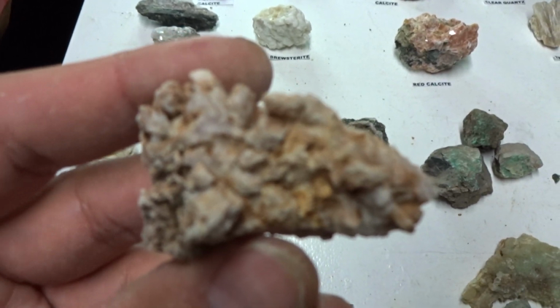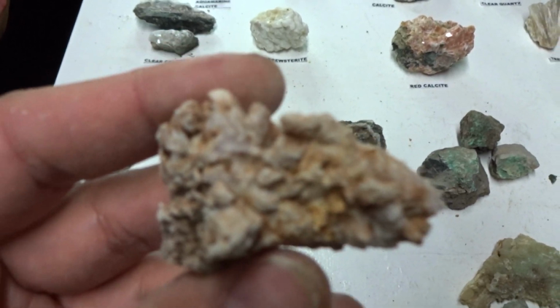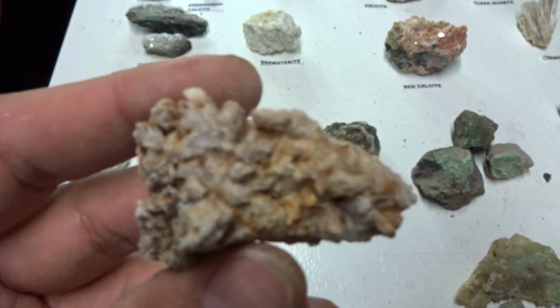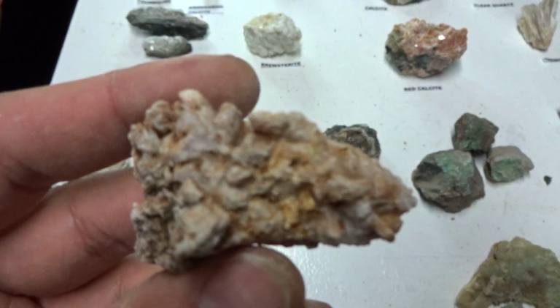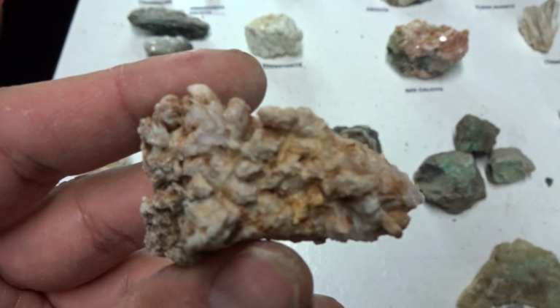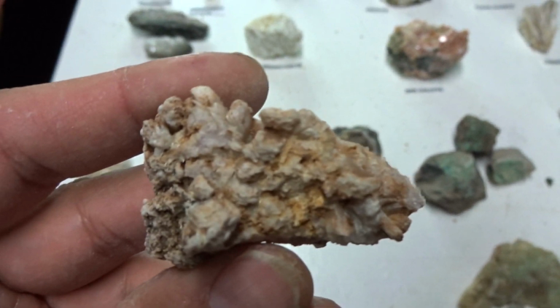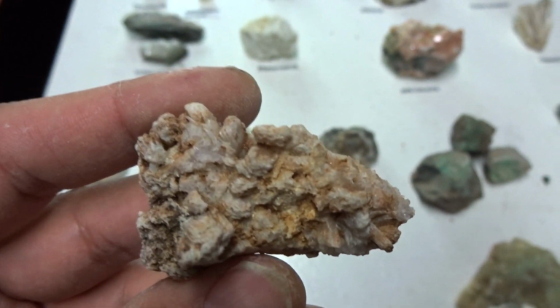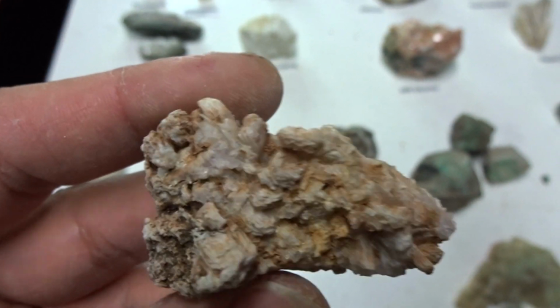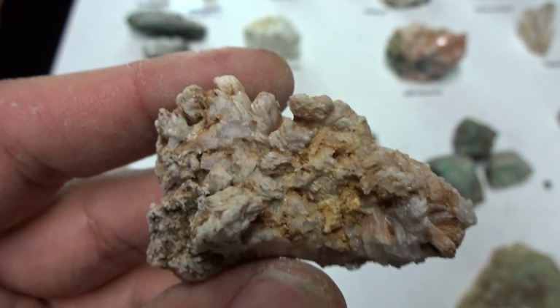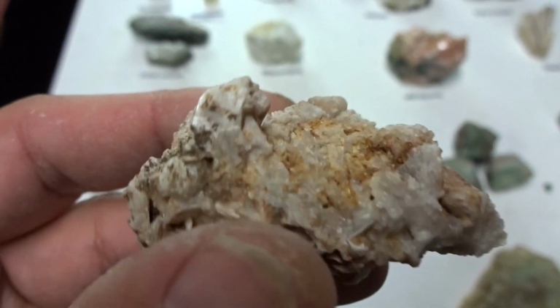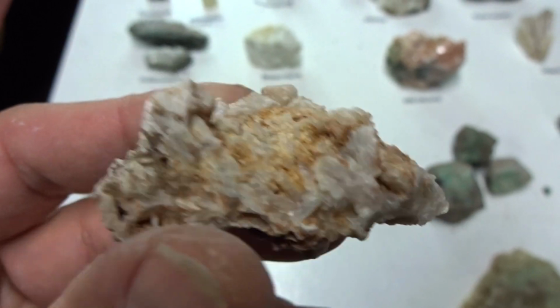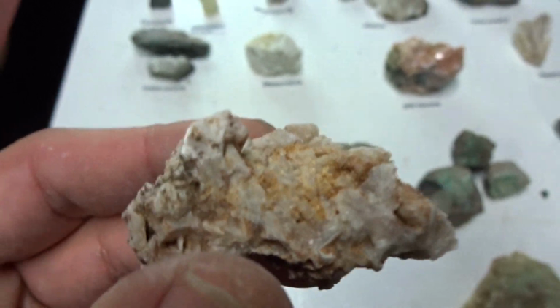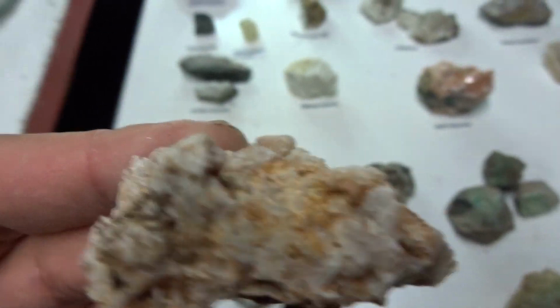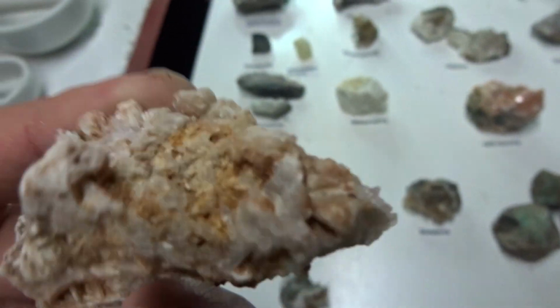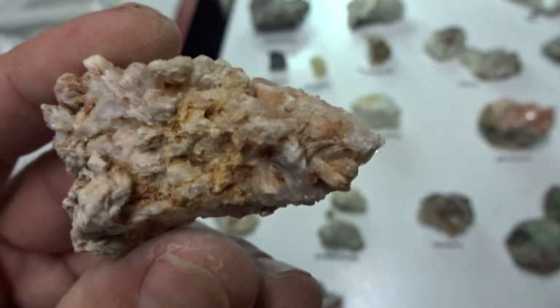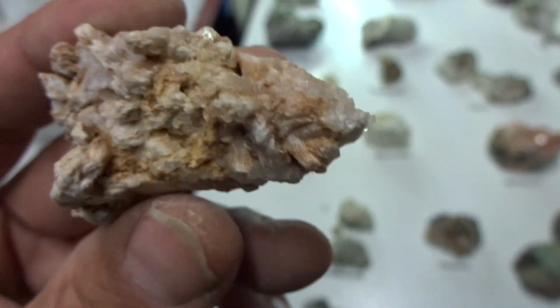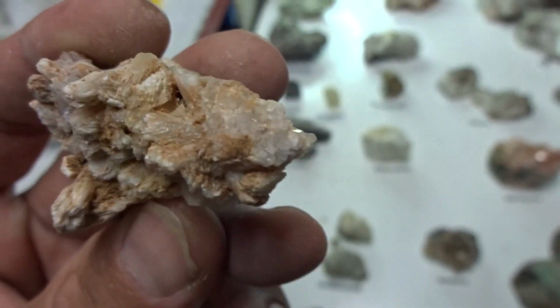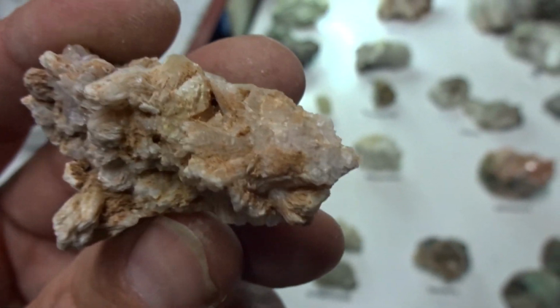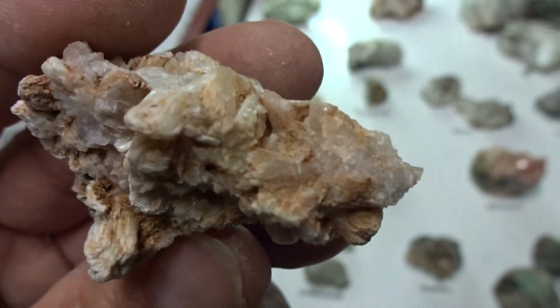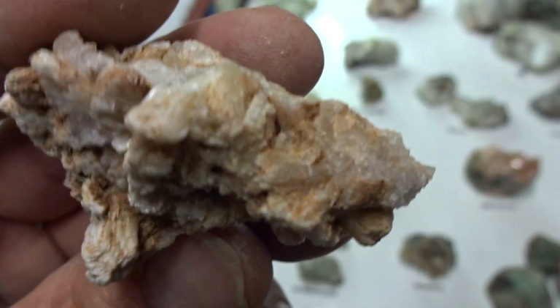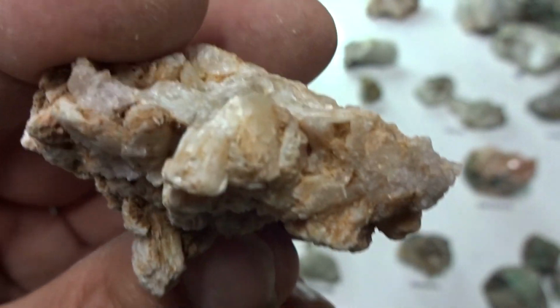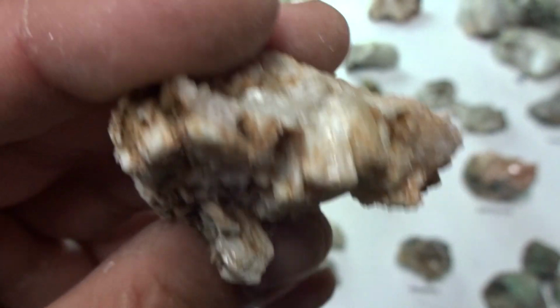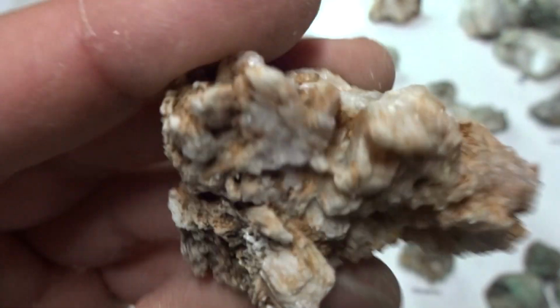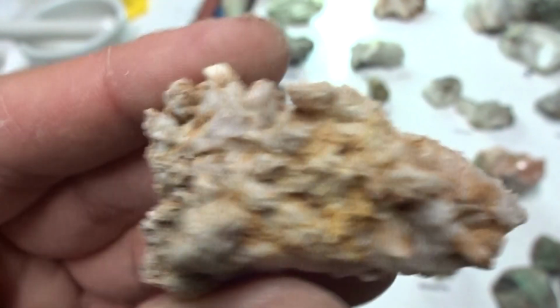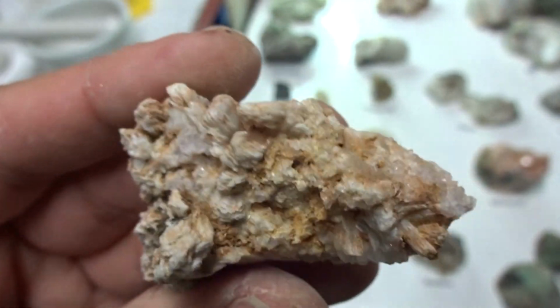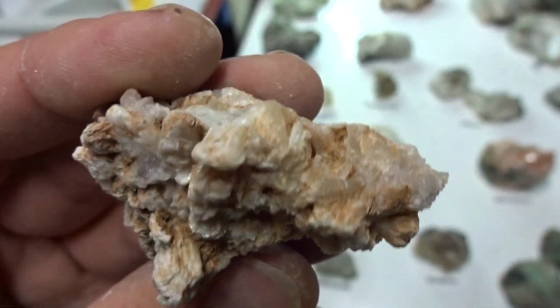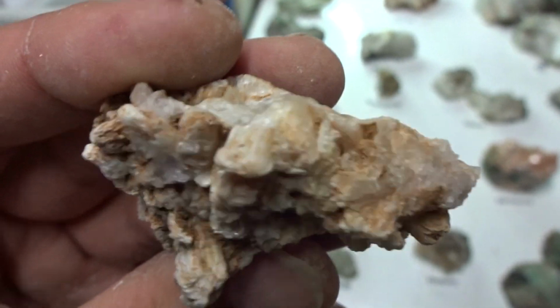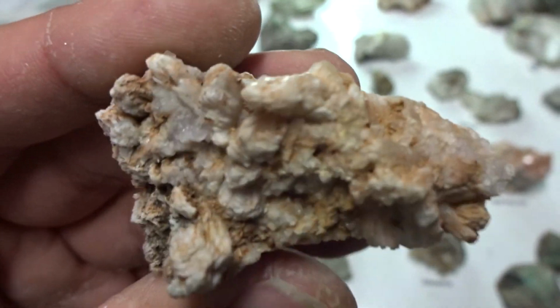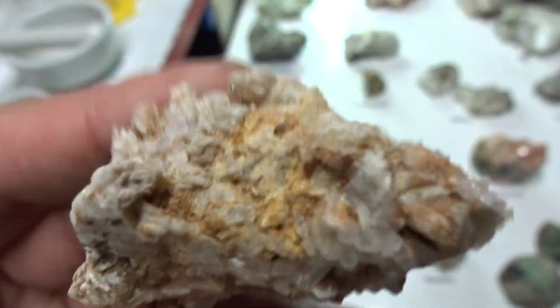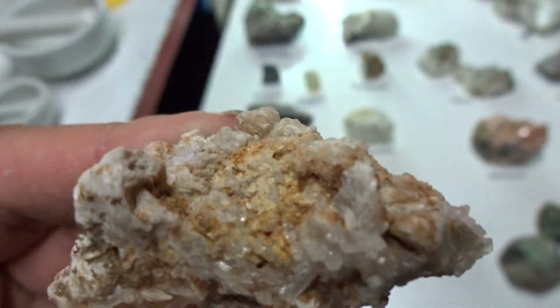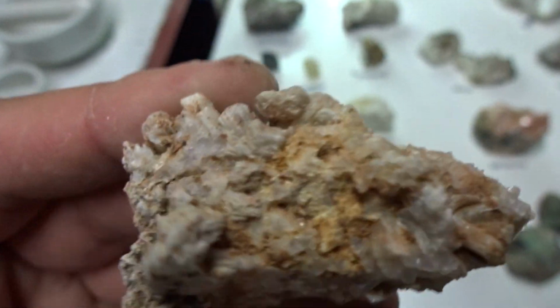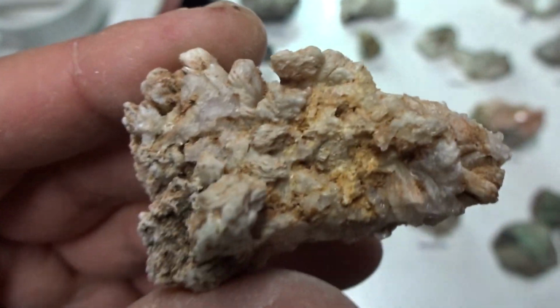This is zinnwaldite — if you look at it you'll notice it's got an orange color and euhedral to sub-euhedral cleavage. $4.